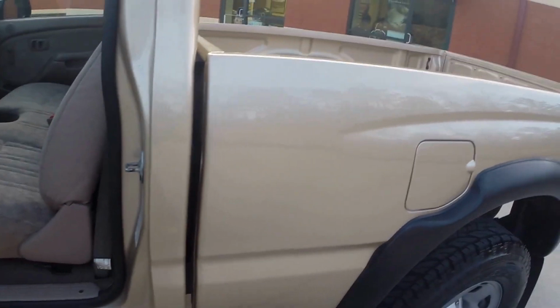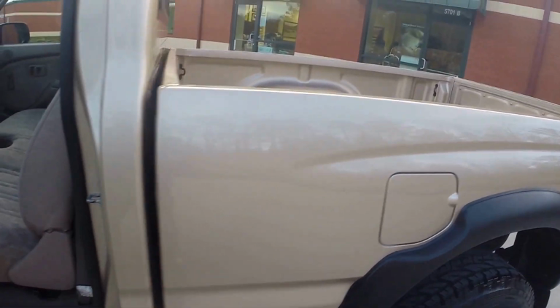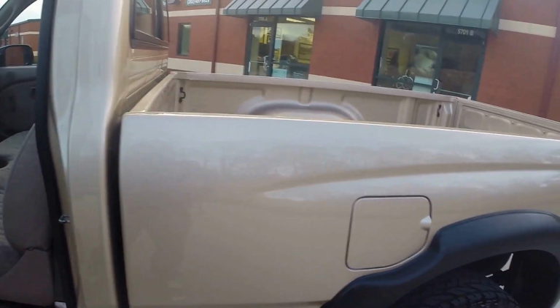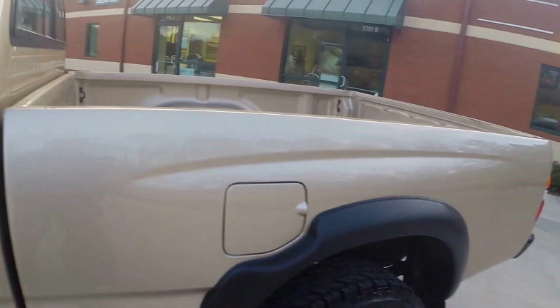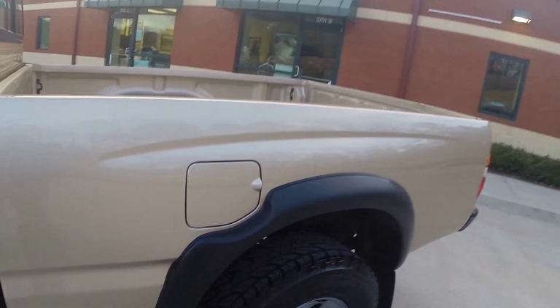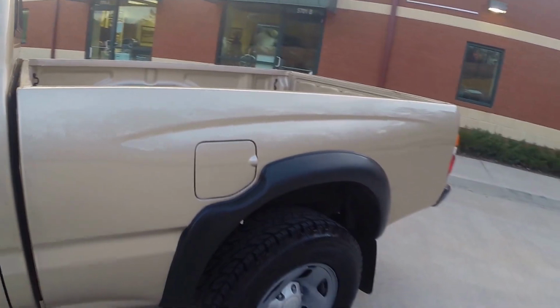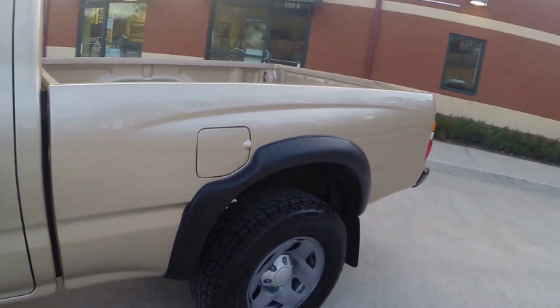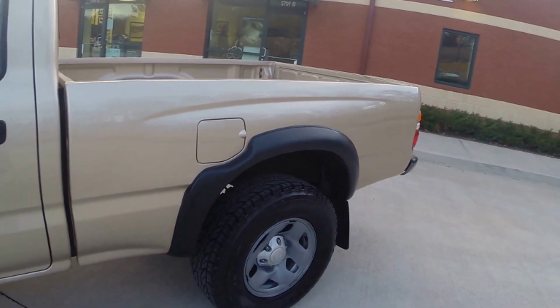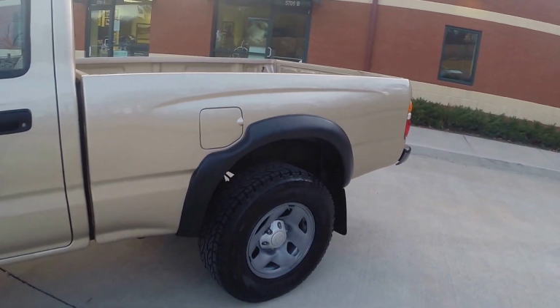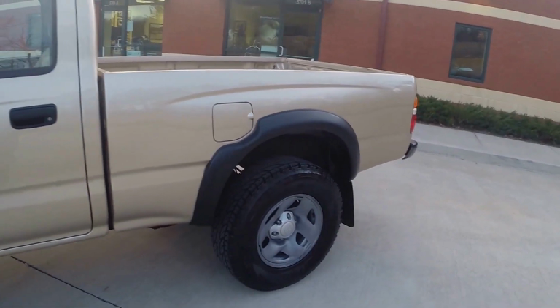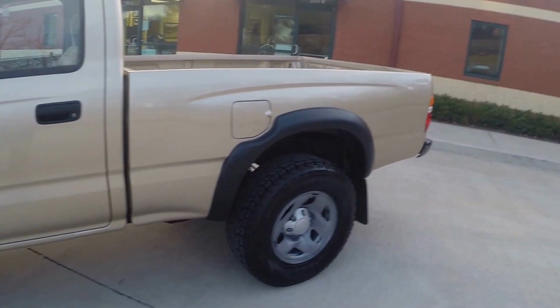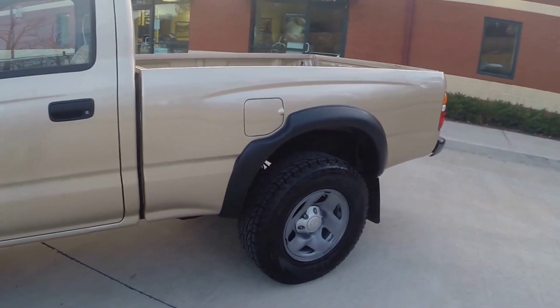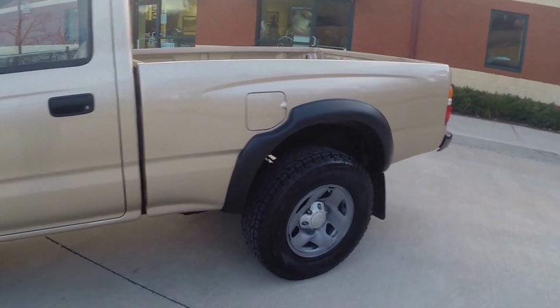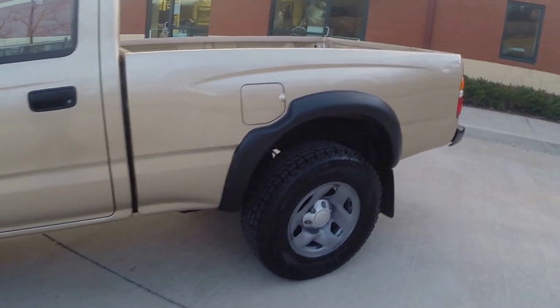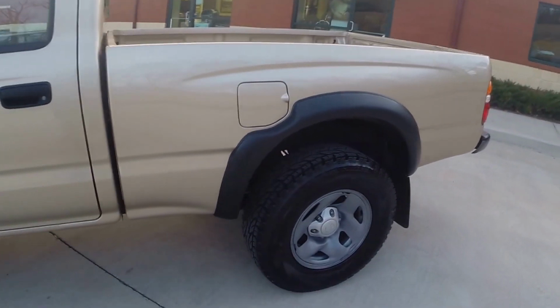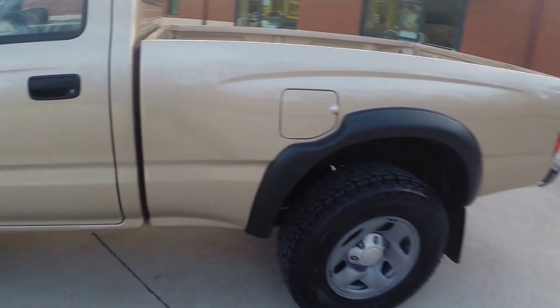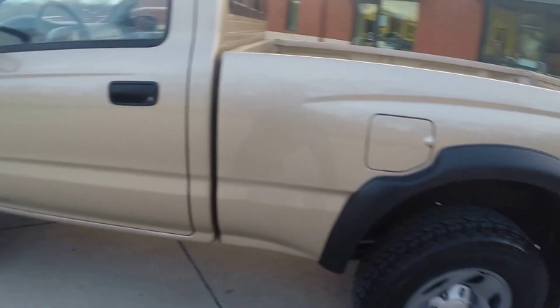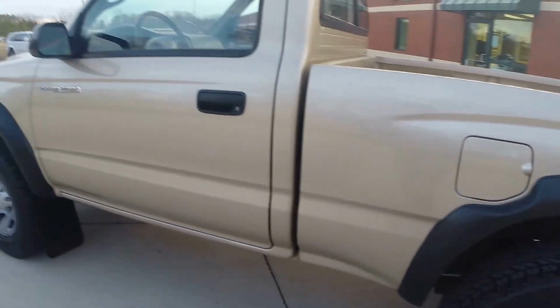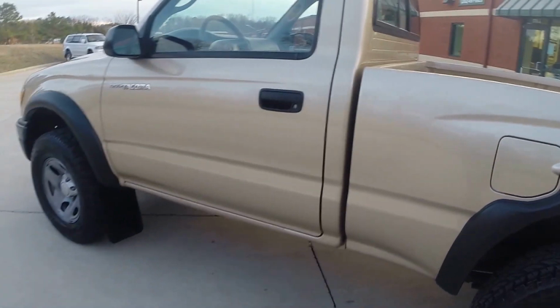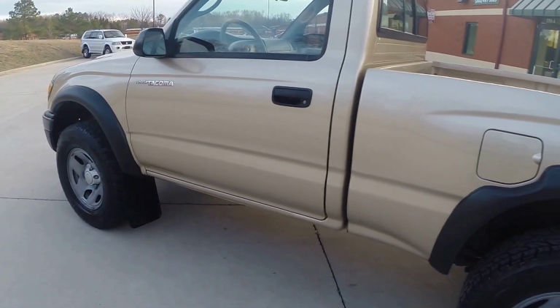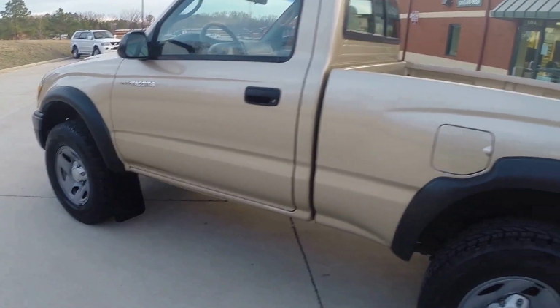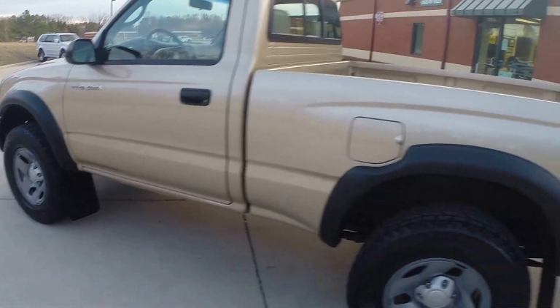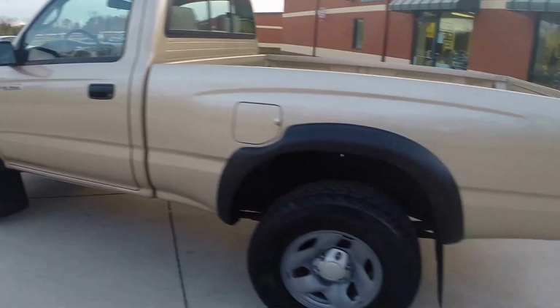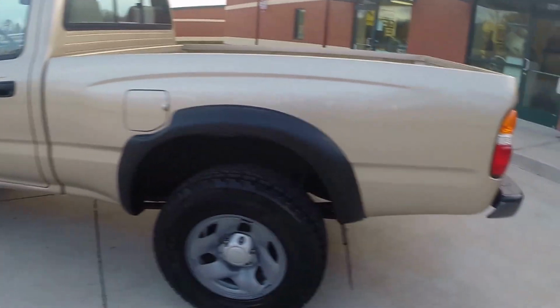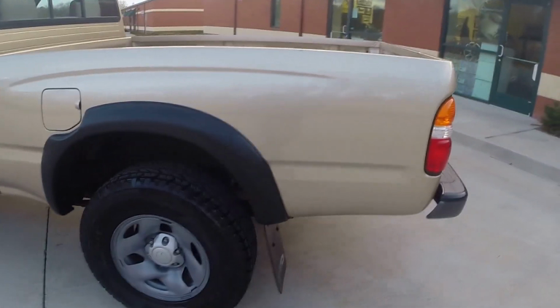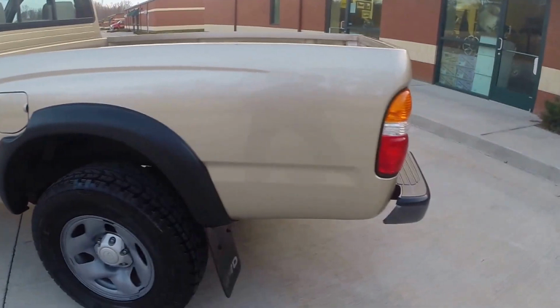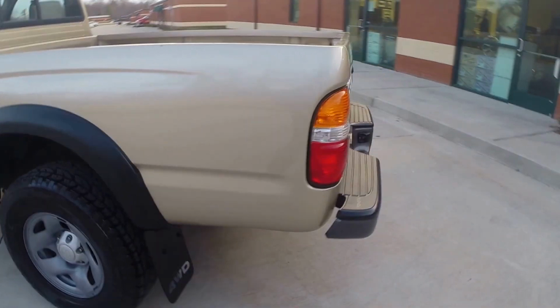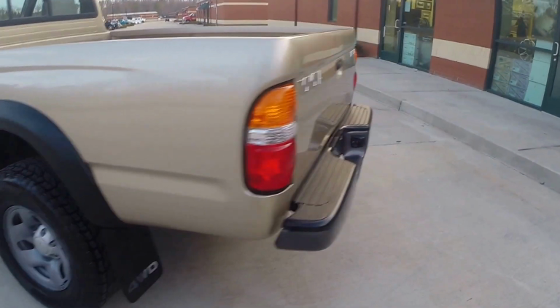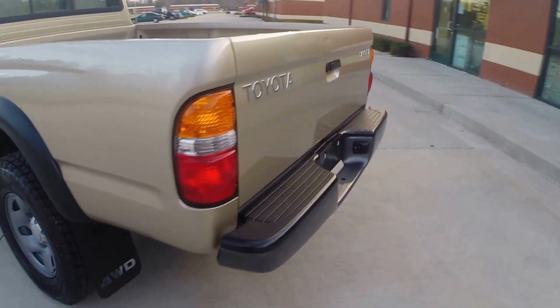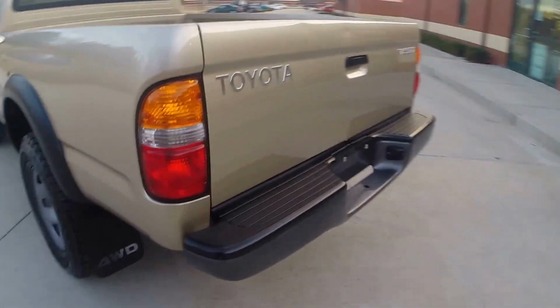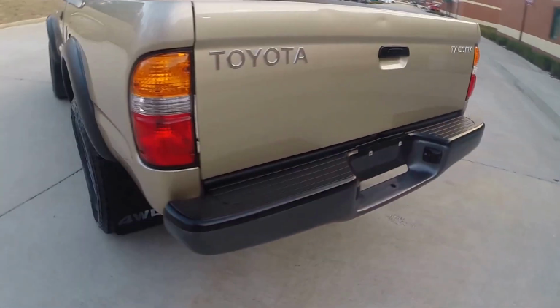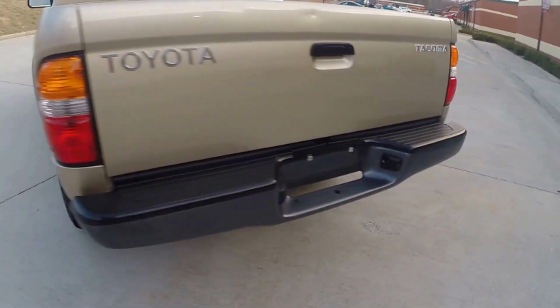When we ran this through our shop, we put a brand new windshield on the vehicle, O2 sensors, and I believe a catalytic converter. So the vehicle is fully serviced and ready to go.